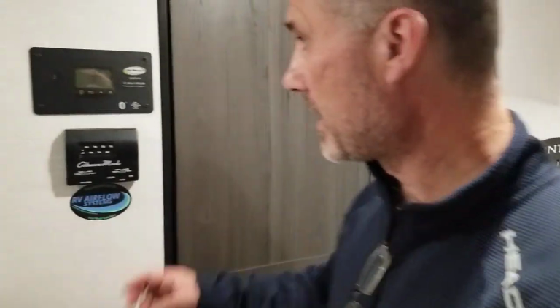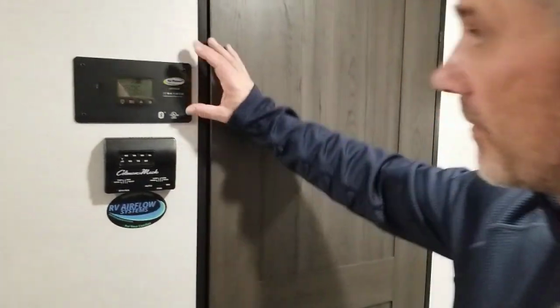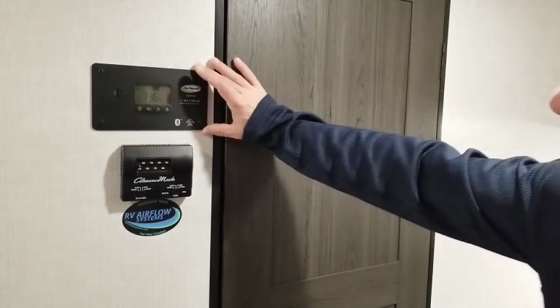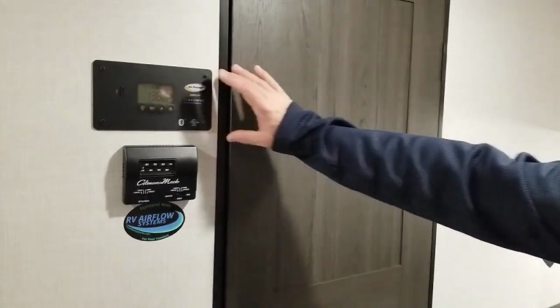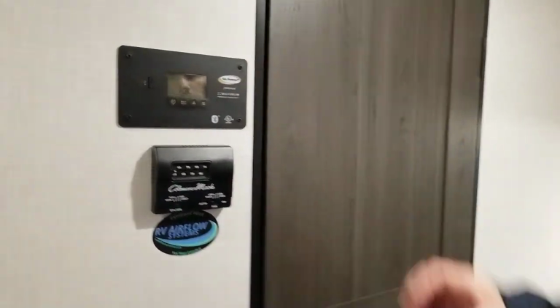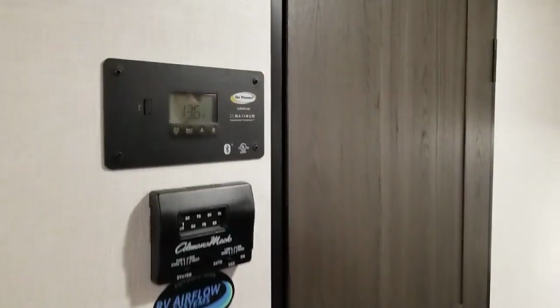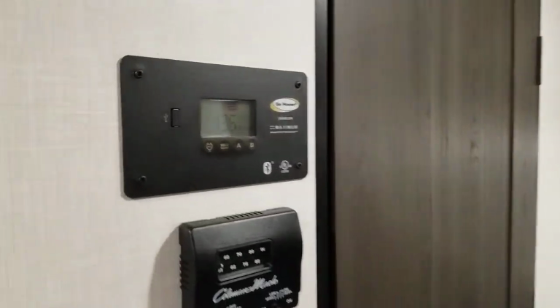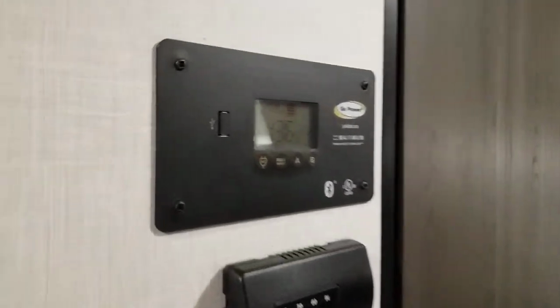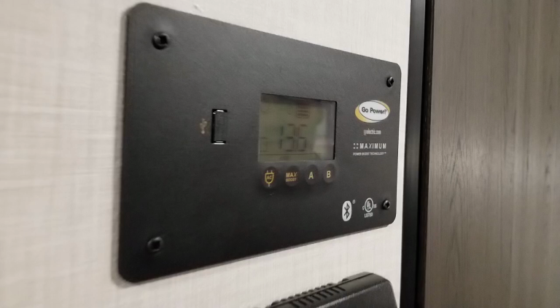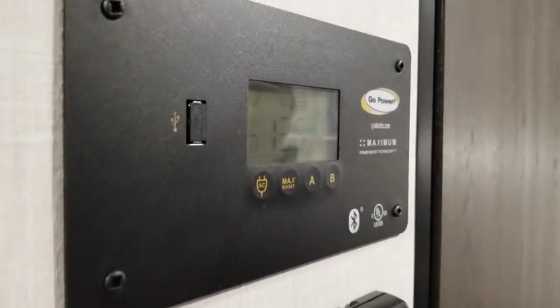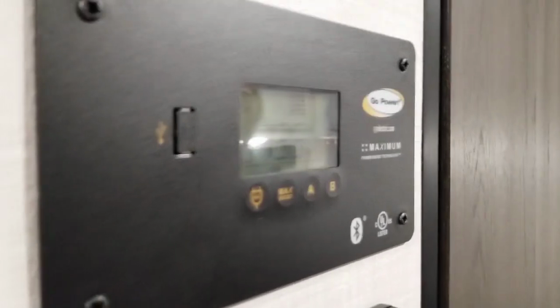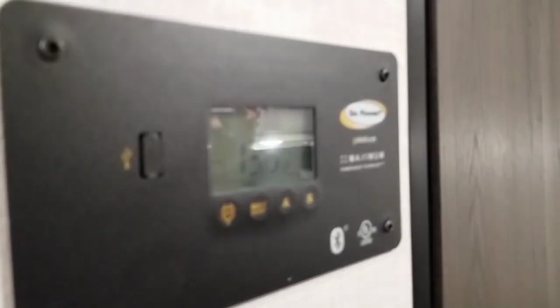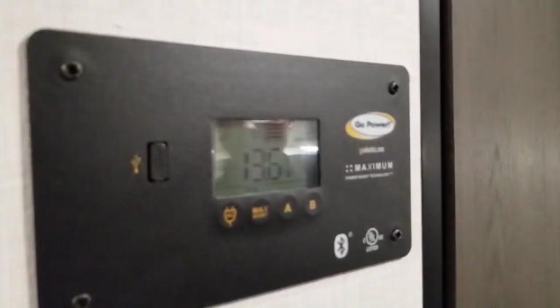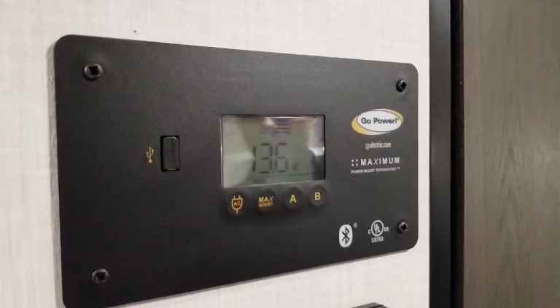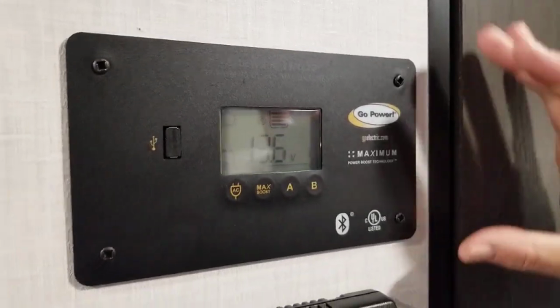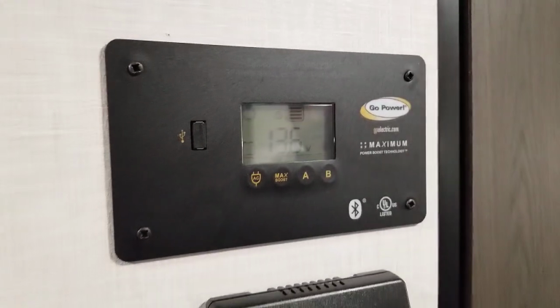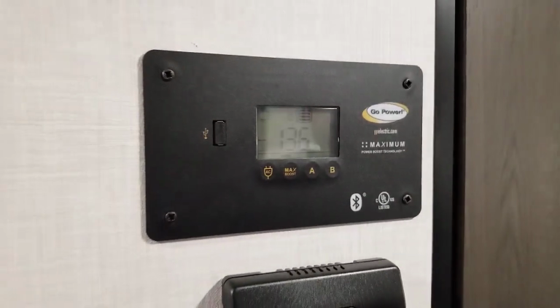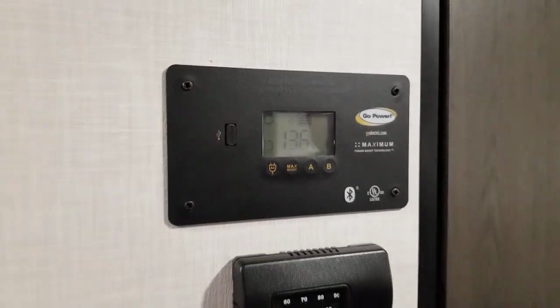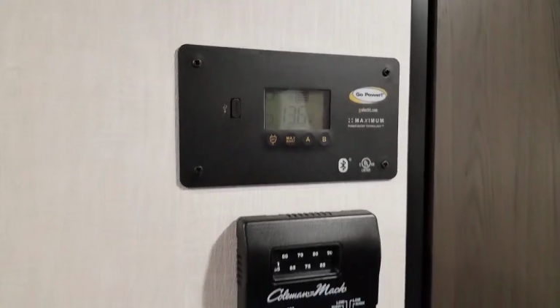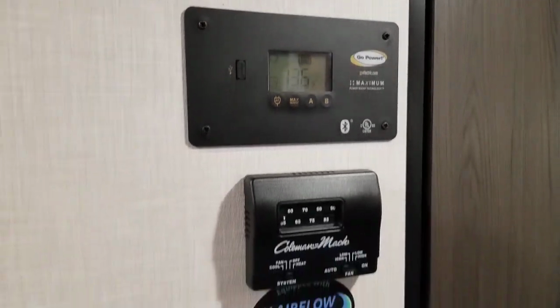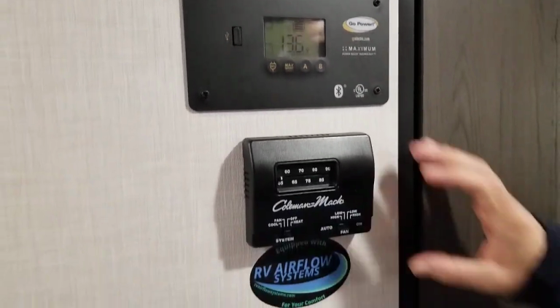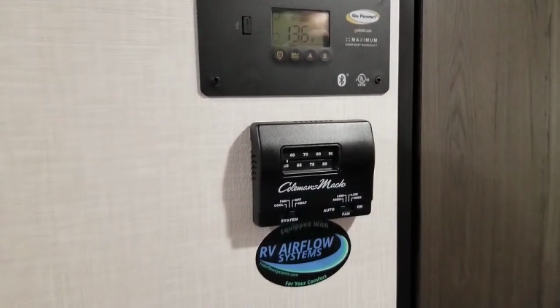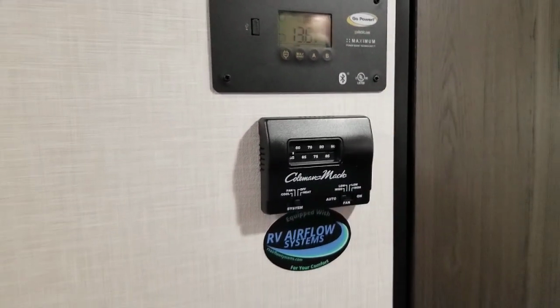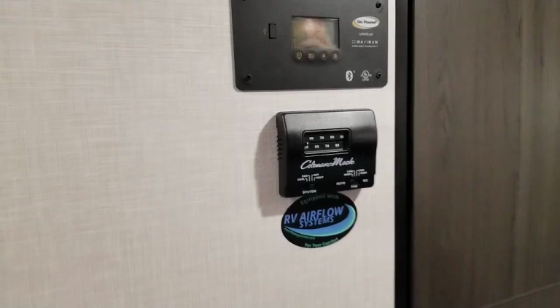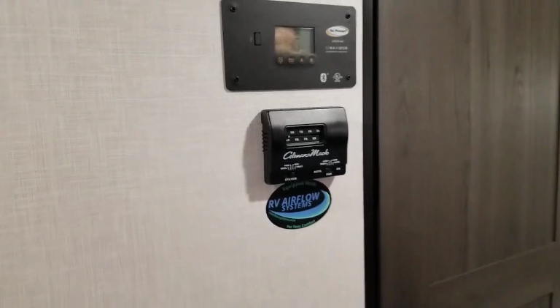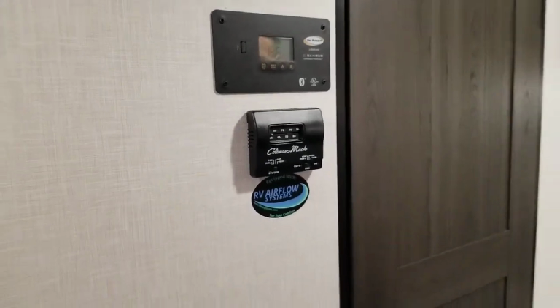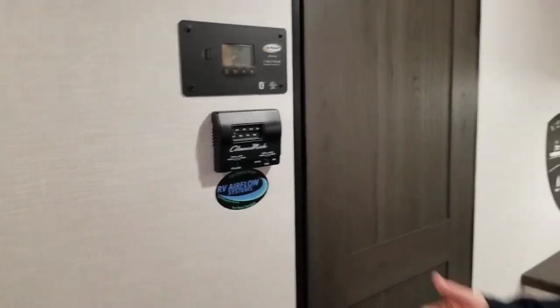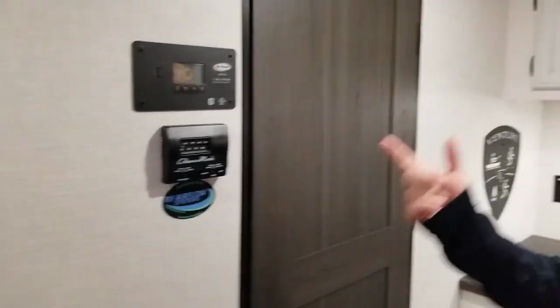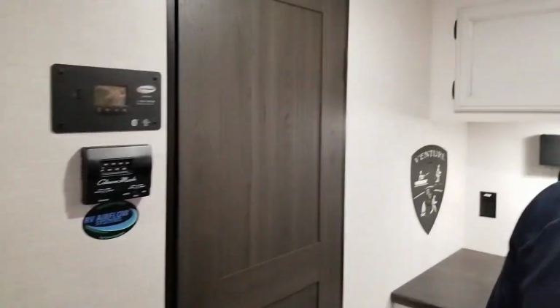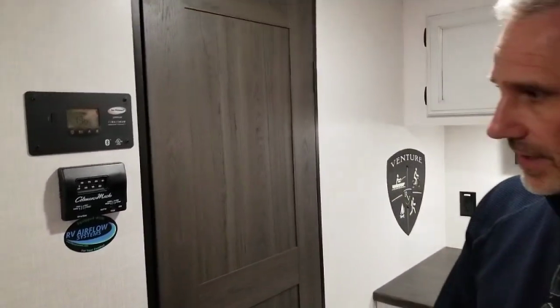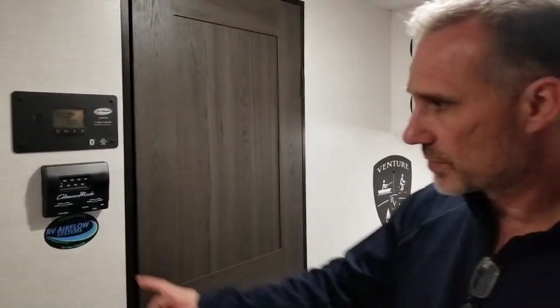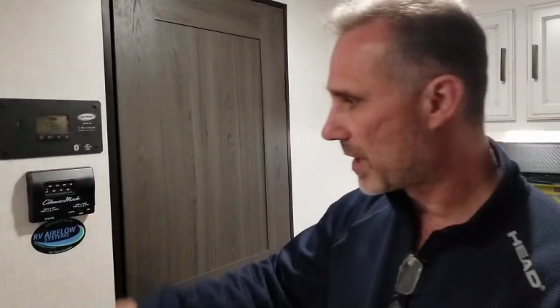Right here is the charge controller. There is a 100-watt solar panel on the roof. This is a 30-amp charge controller. Right below is a thermostat for both AC and heat, so you get to choose what you want.